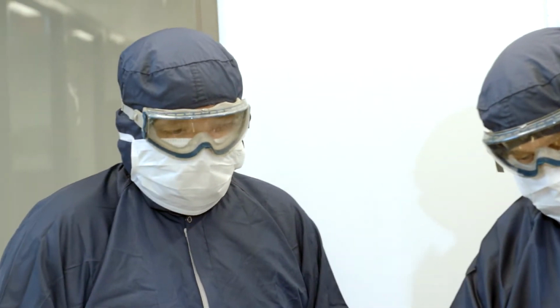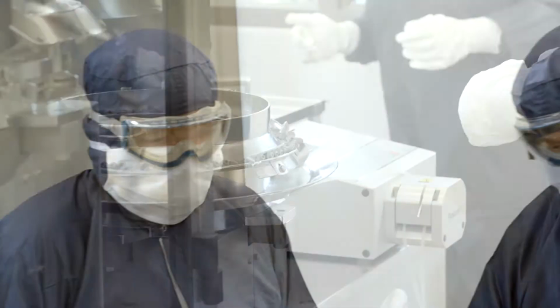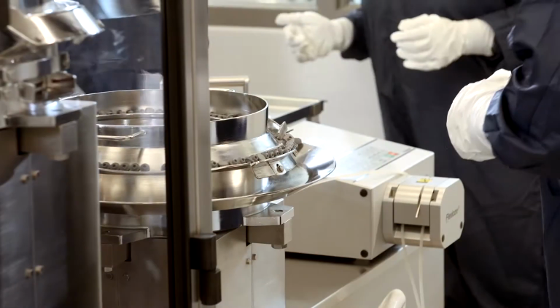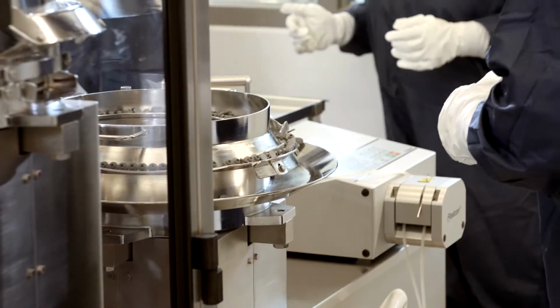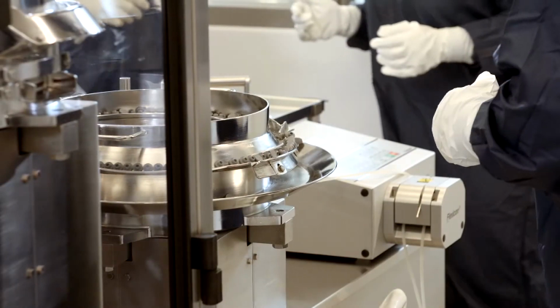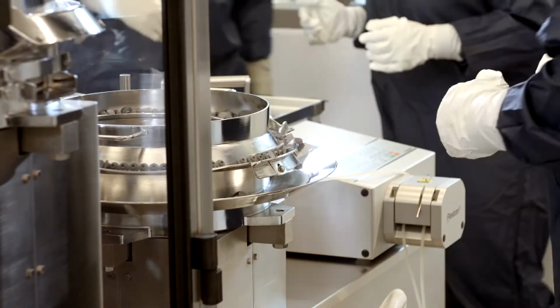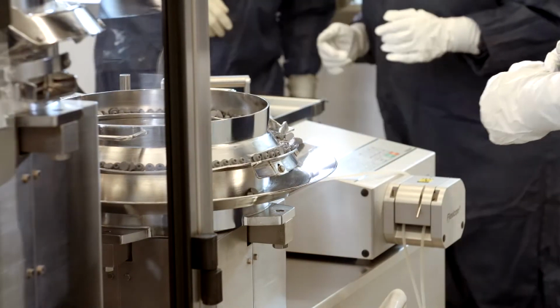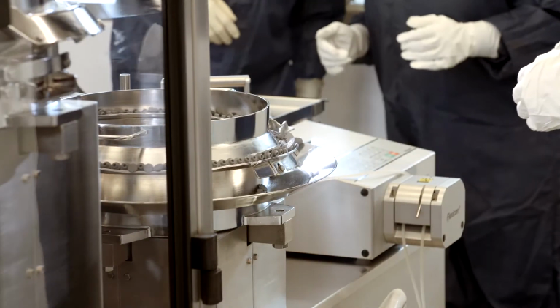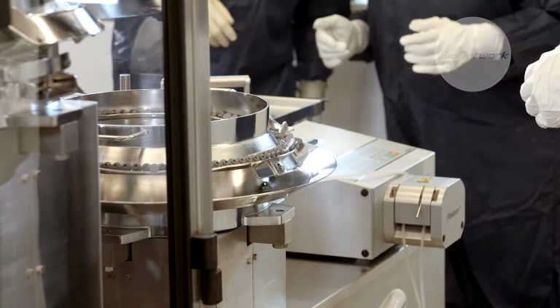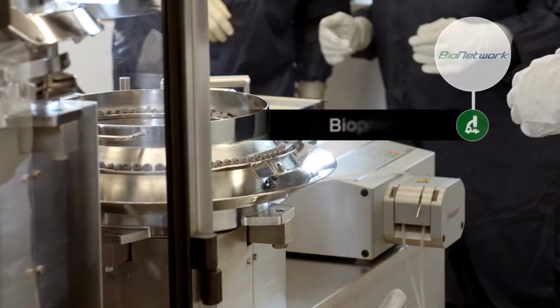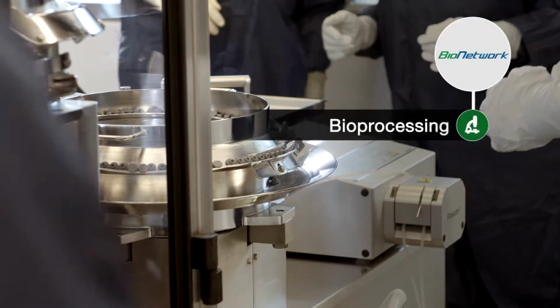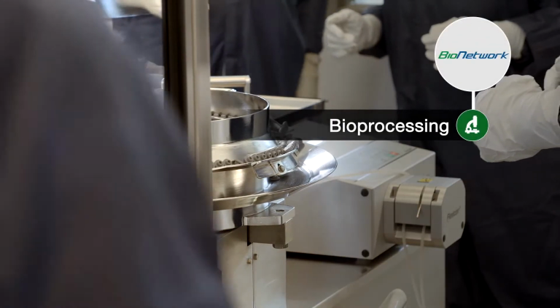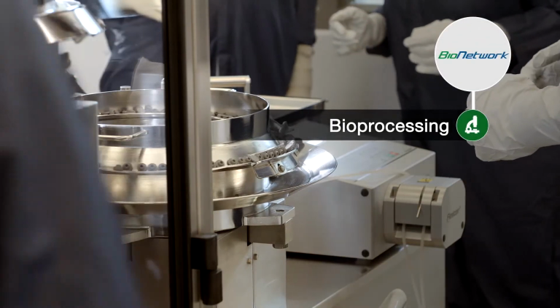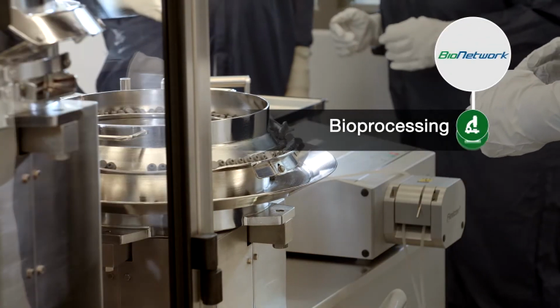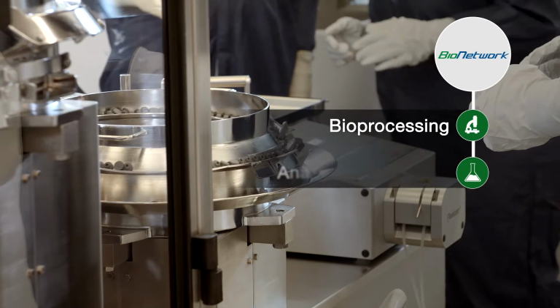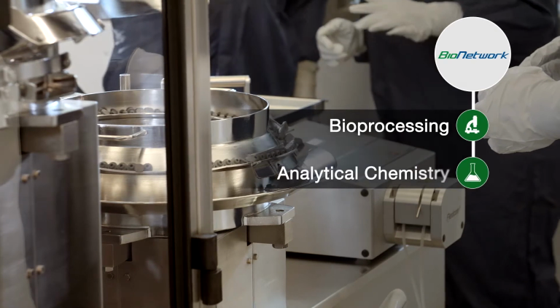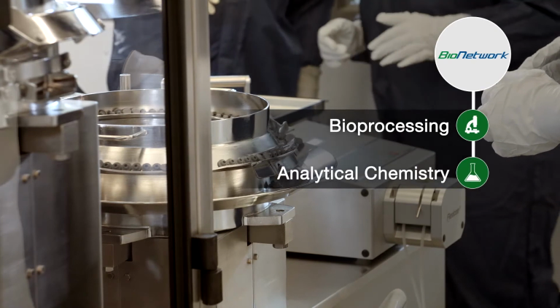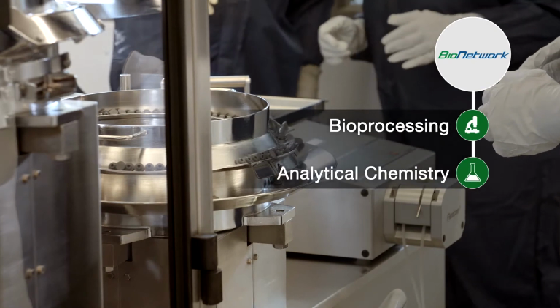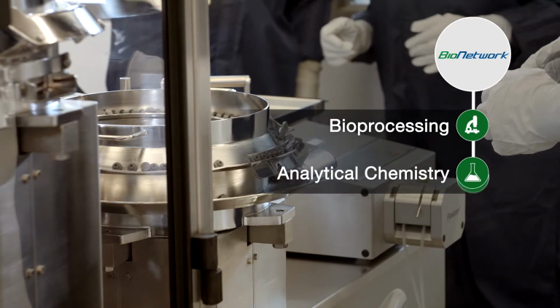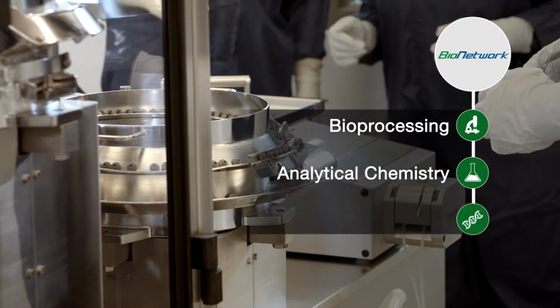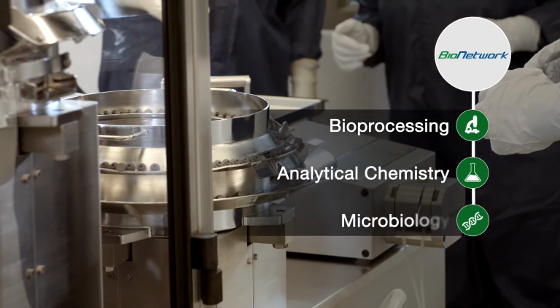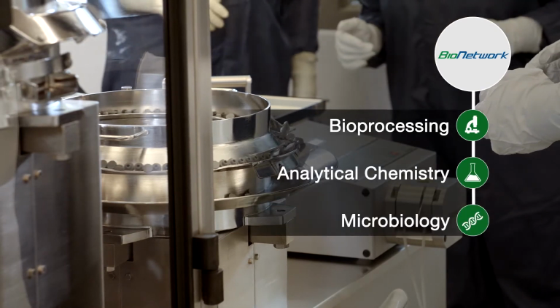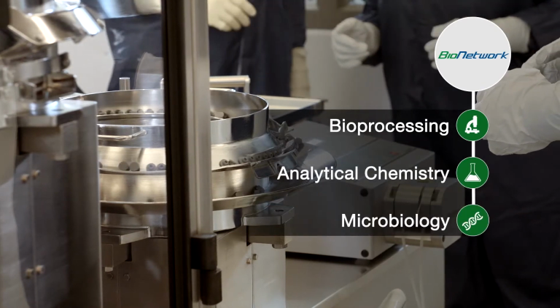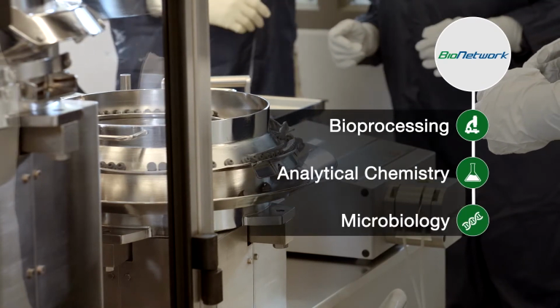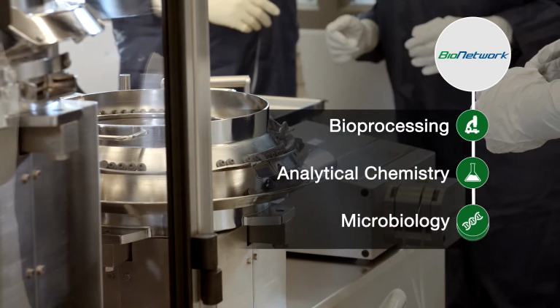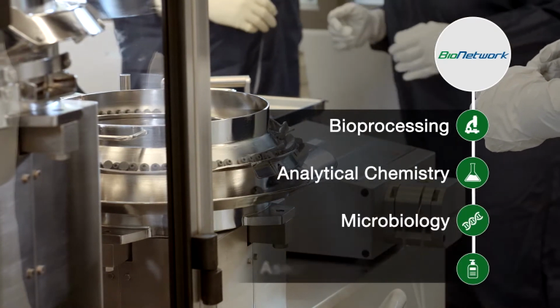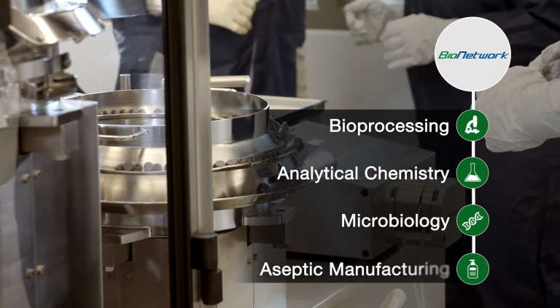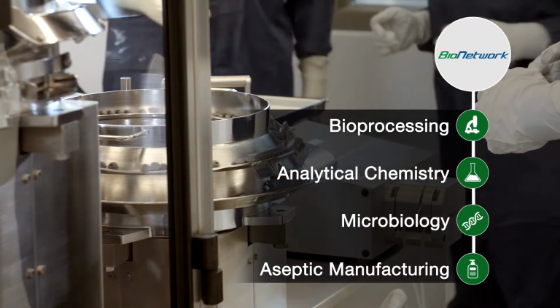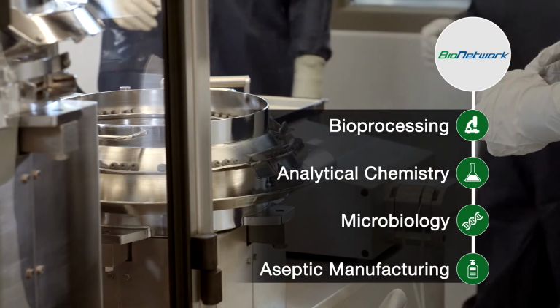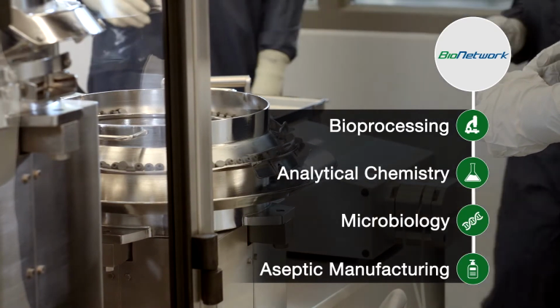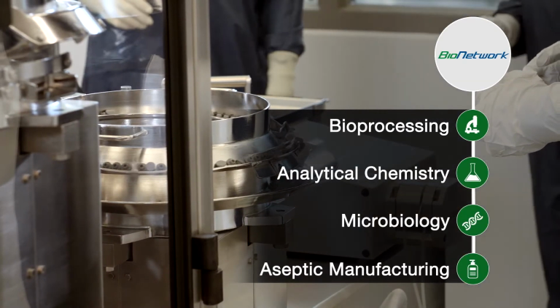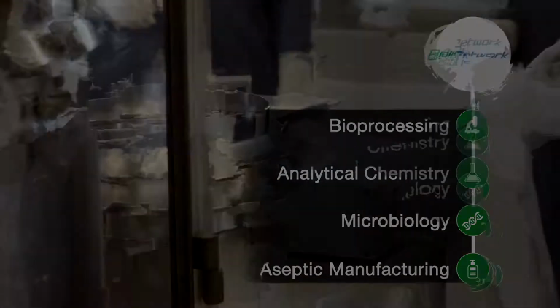Demand-driven training programs focus on bioprocessing, analytical chemistry, microbiology, and aseptic manufacturing.